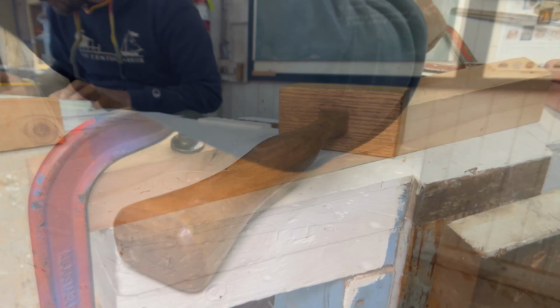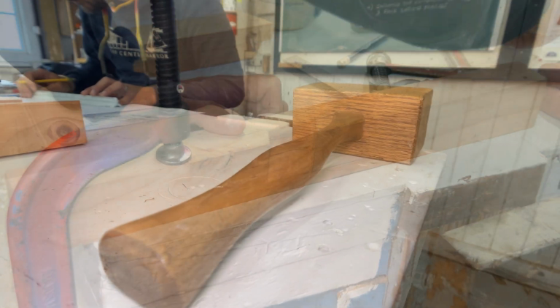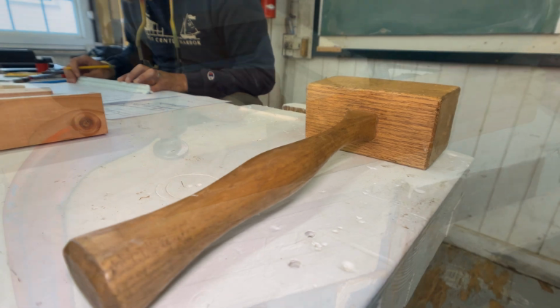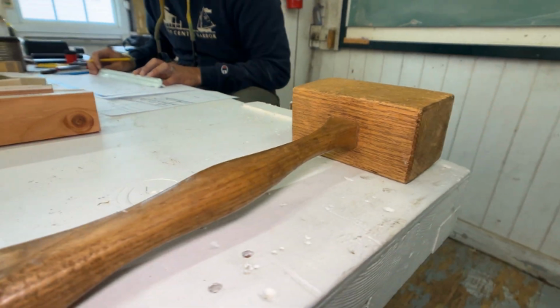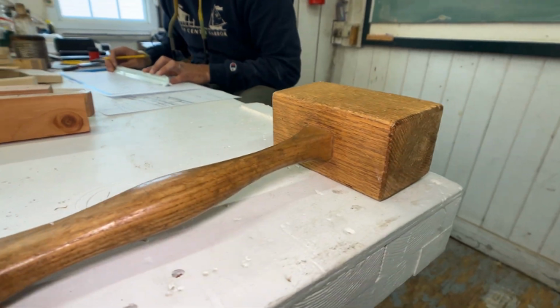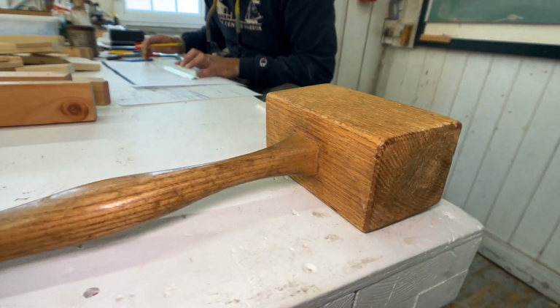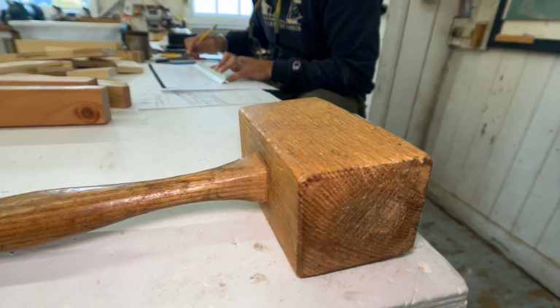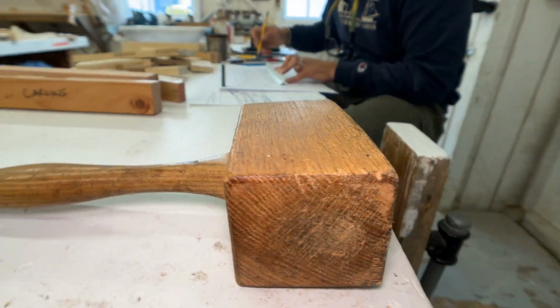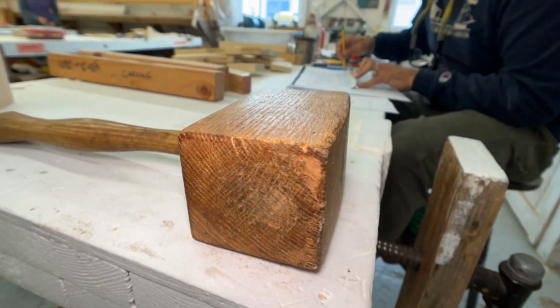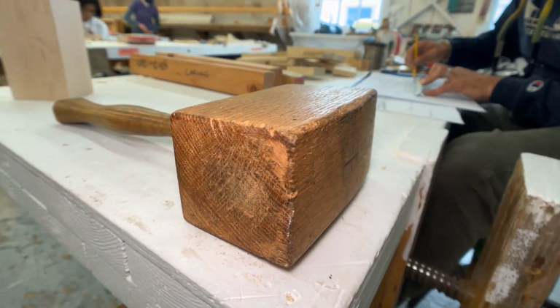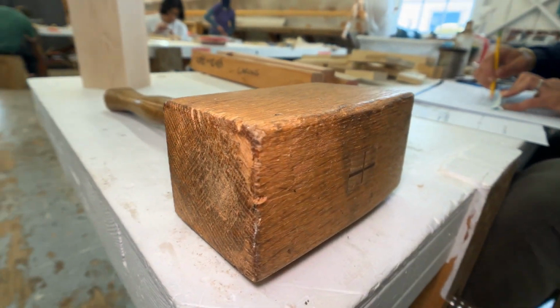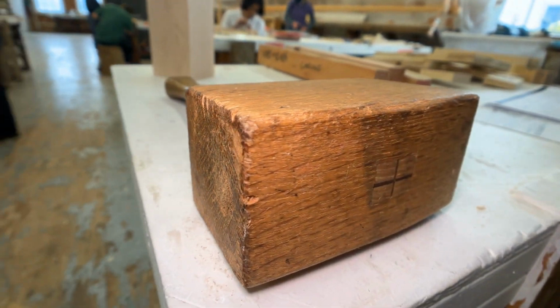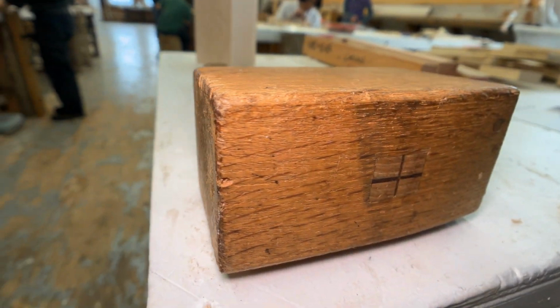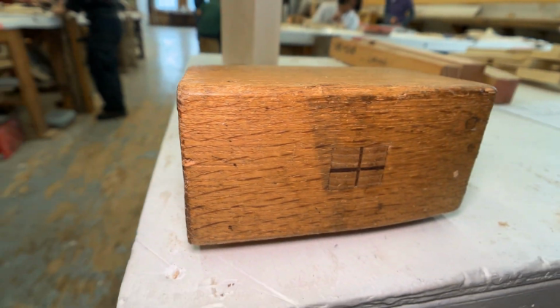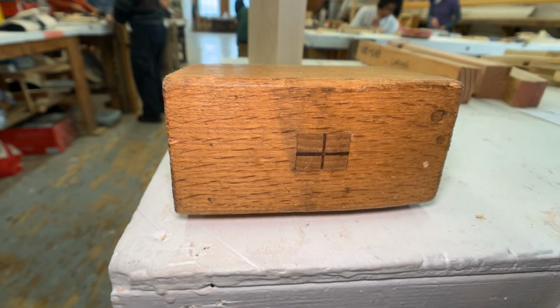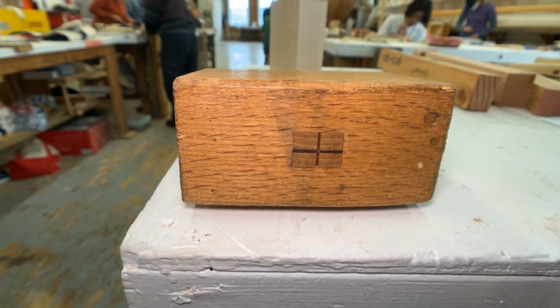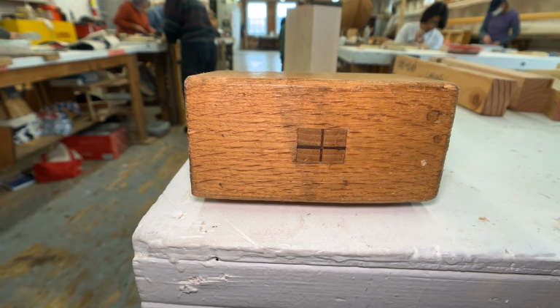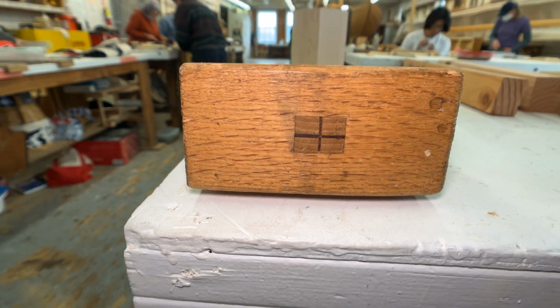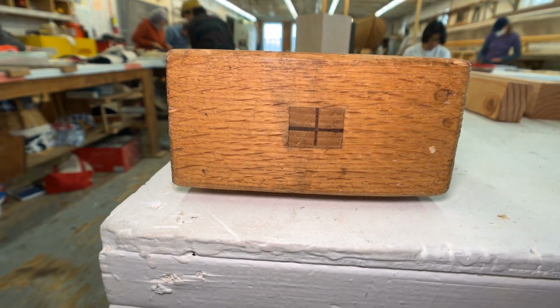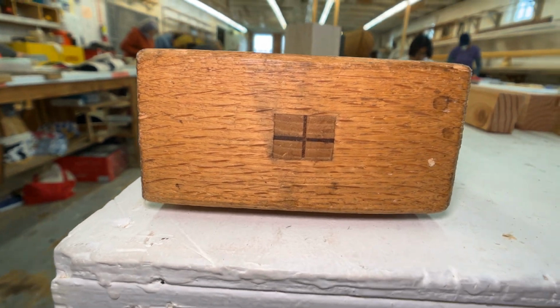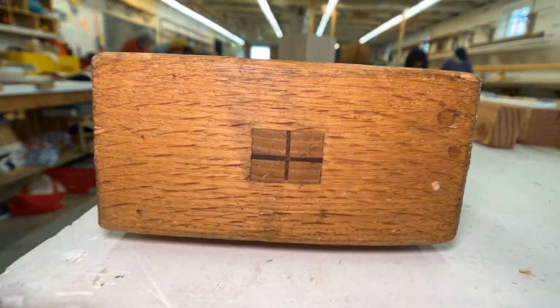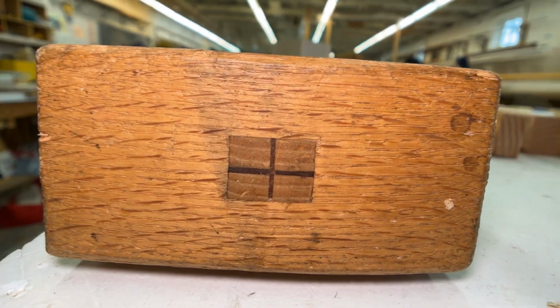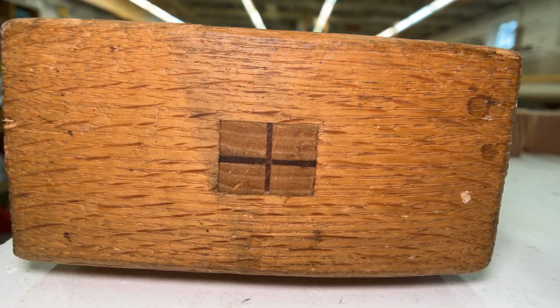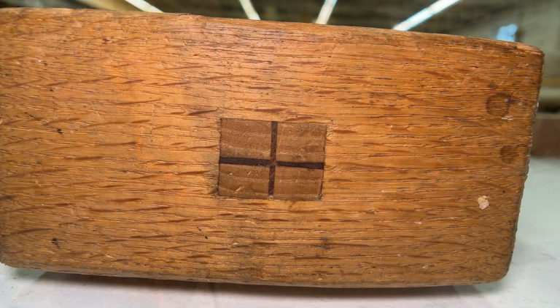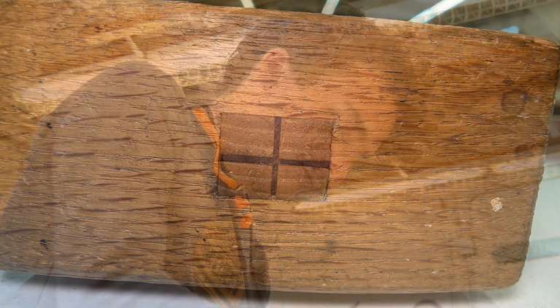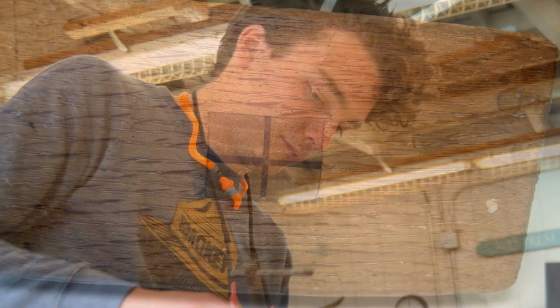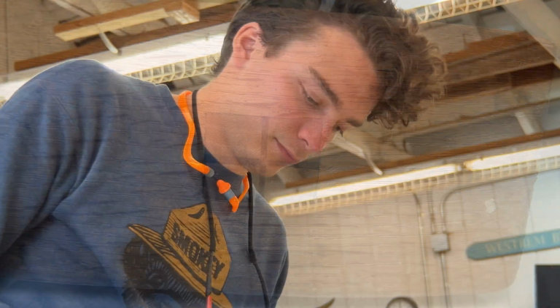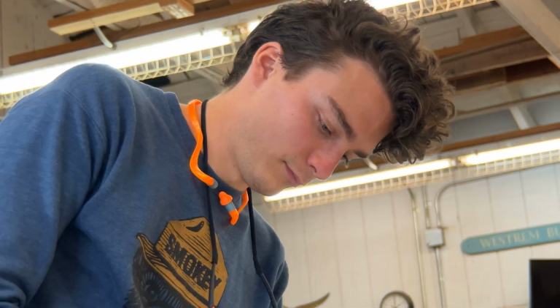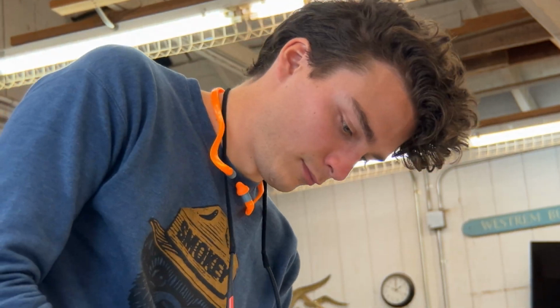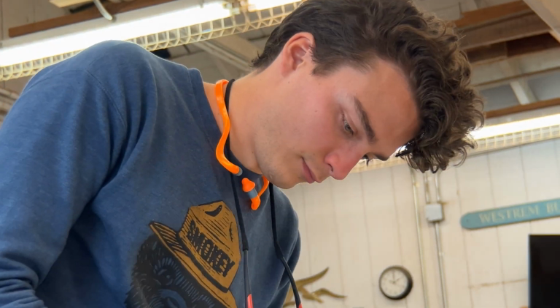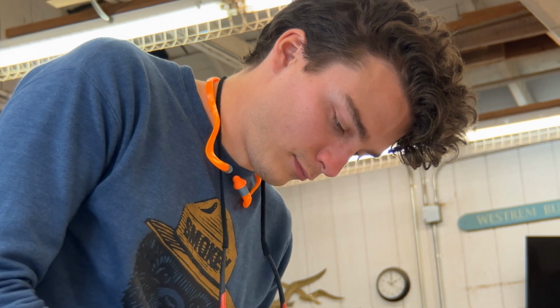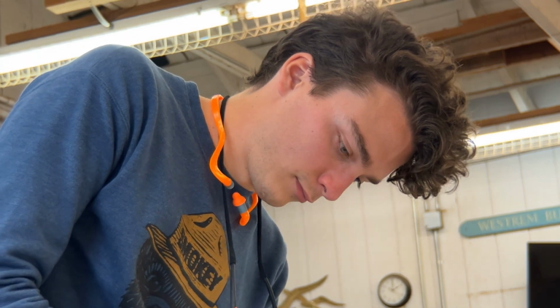Another tool the students are required to make is their mallet. This requires the students to build upon all the previous skills they've learned so far, and also includes them making an accurate pattern of the mallet handle and creating their first mortise and tenon joint.